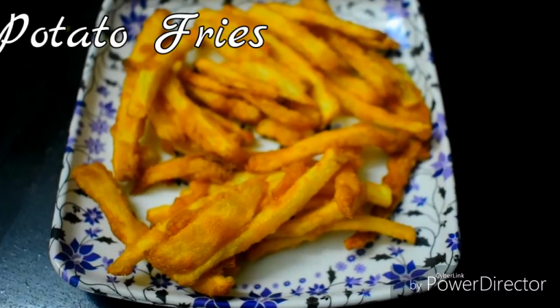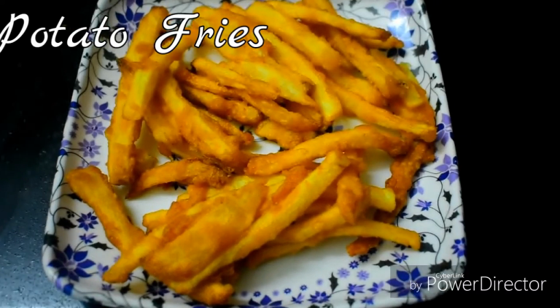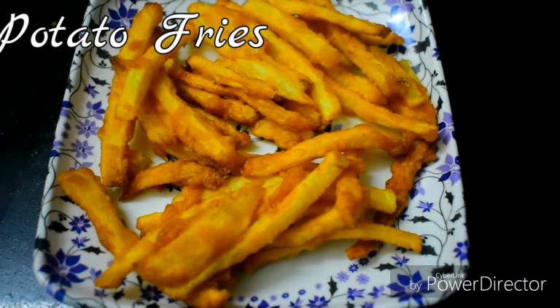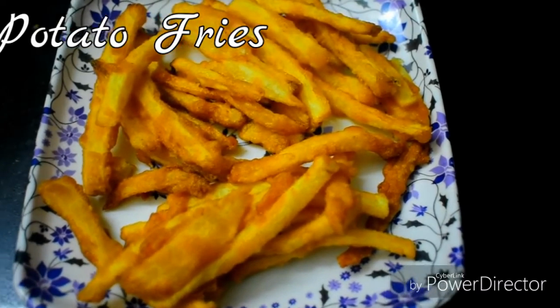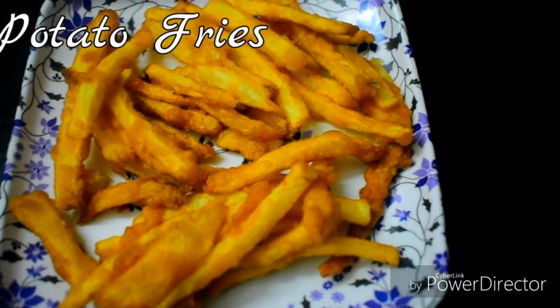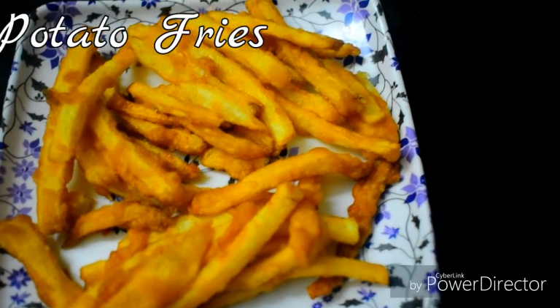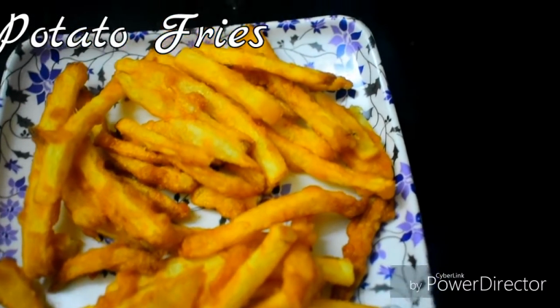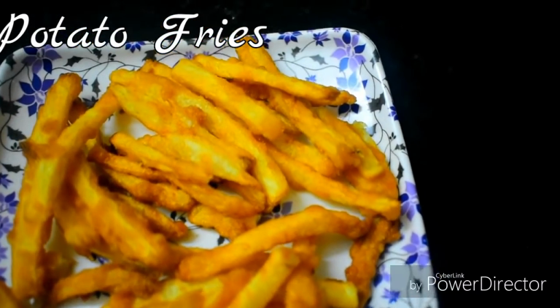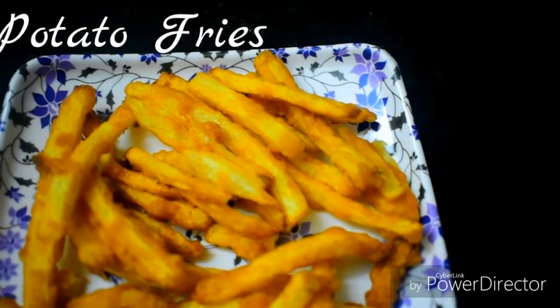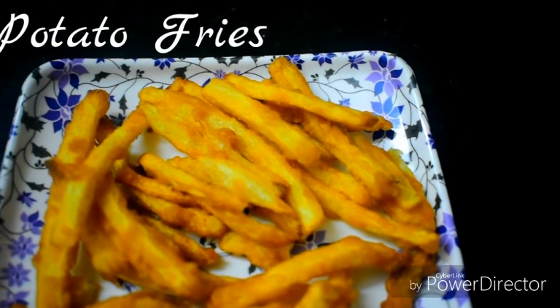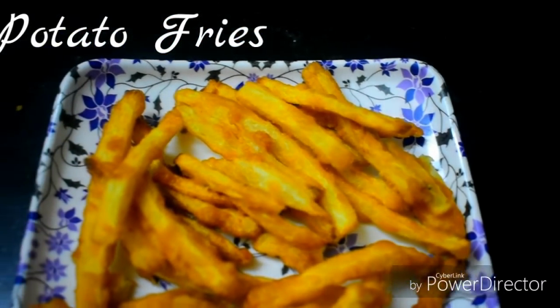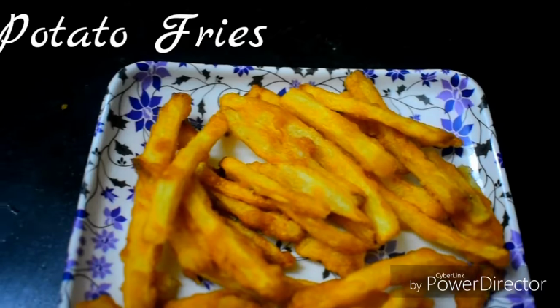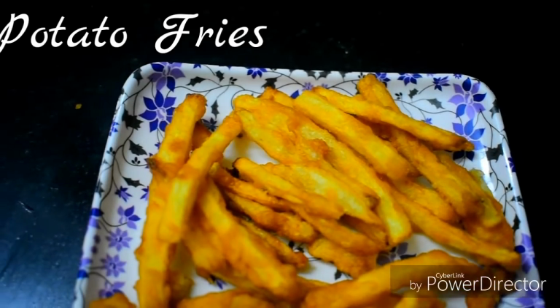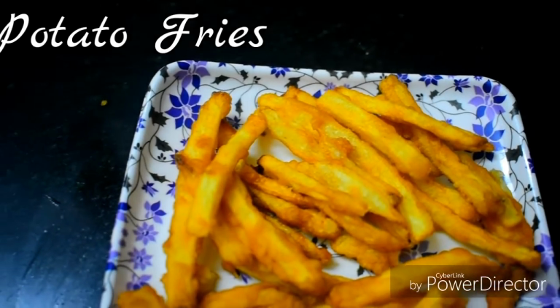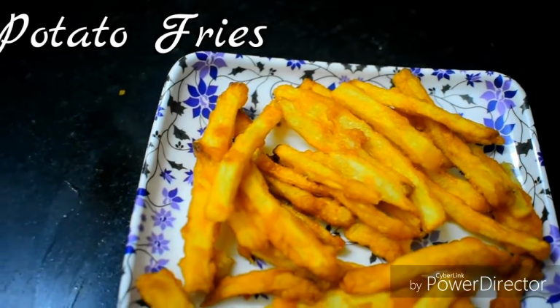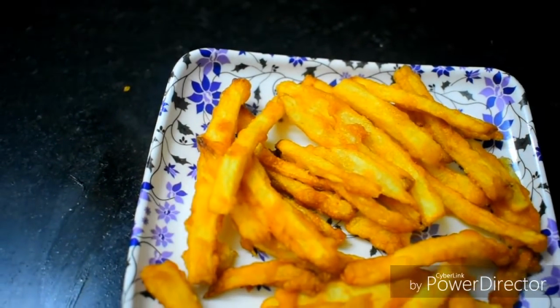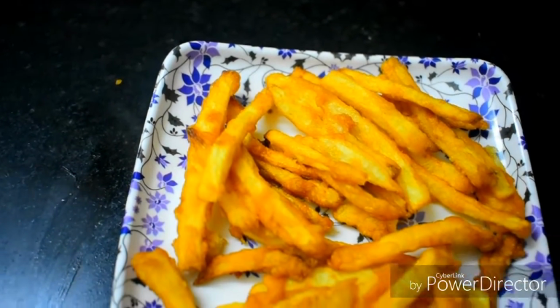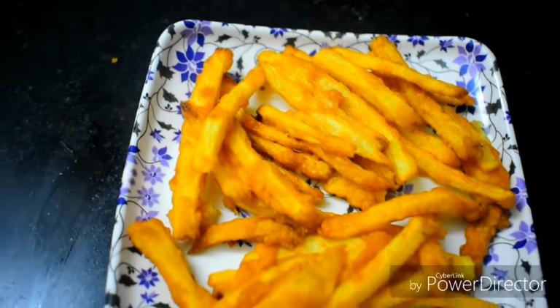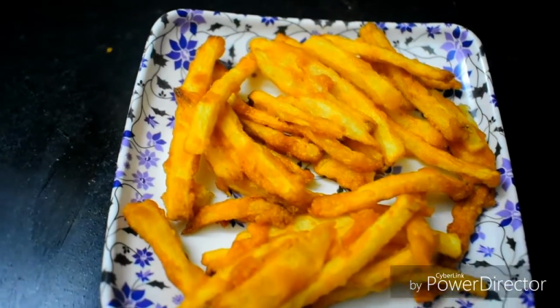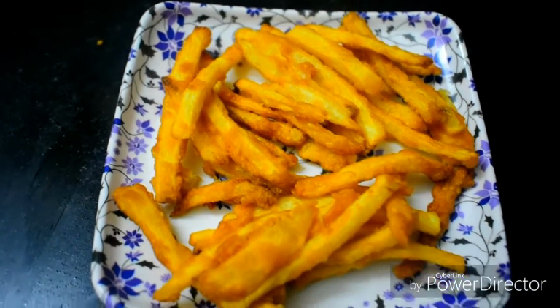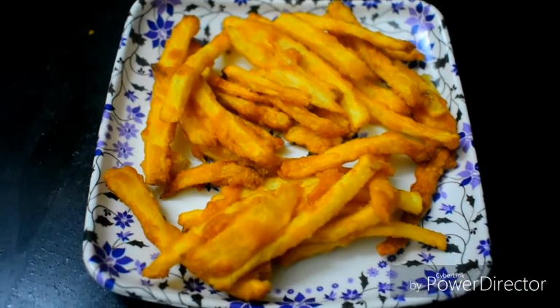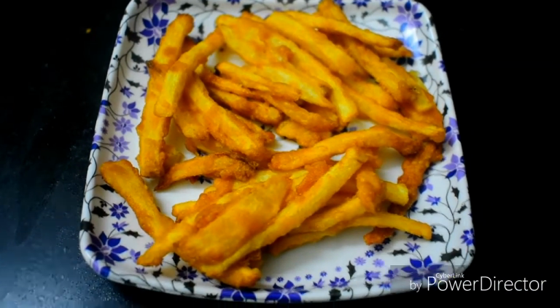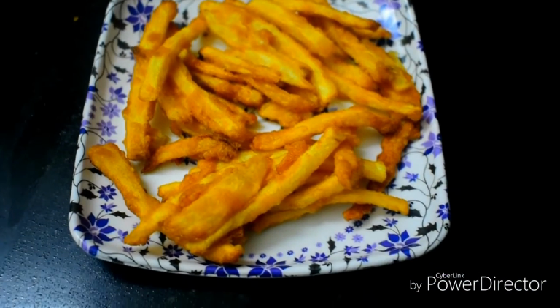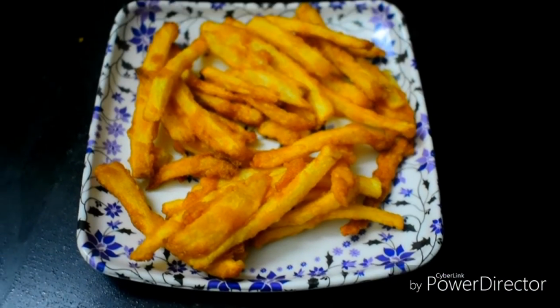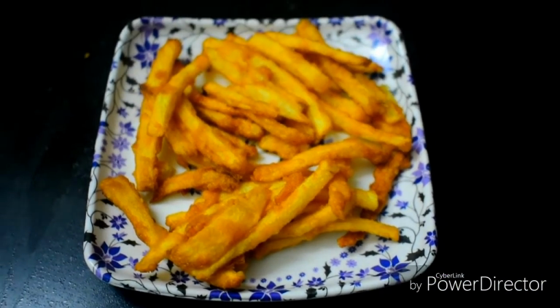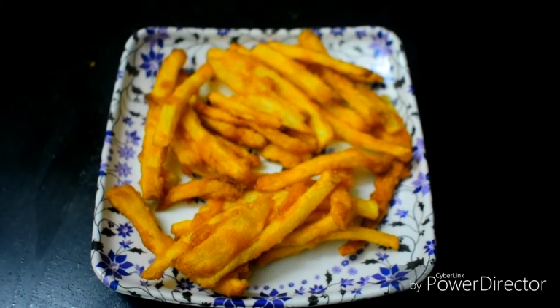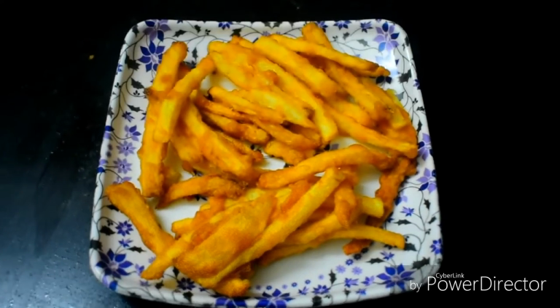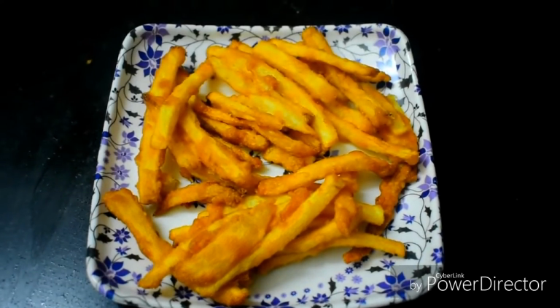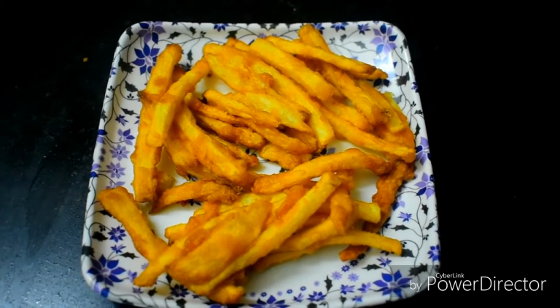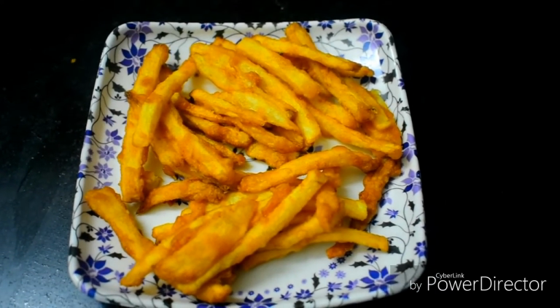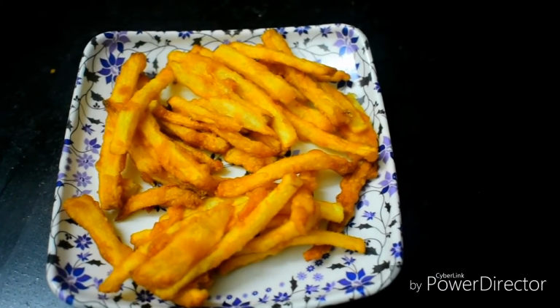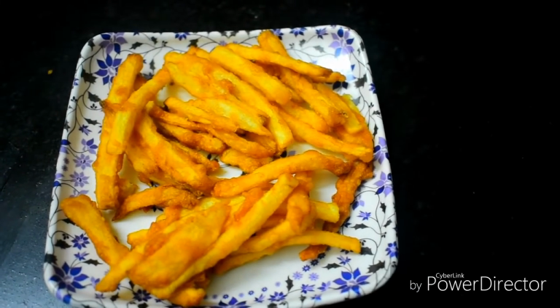Hello everyone! Welcome back to our channel MyDrumKitchen. Today, my favorite recipe — how do you eat potato chips and potato fries? Let's go to the video.